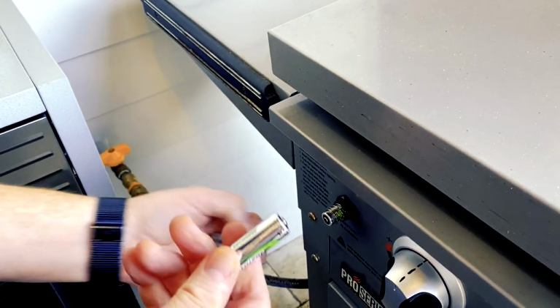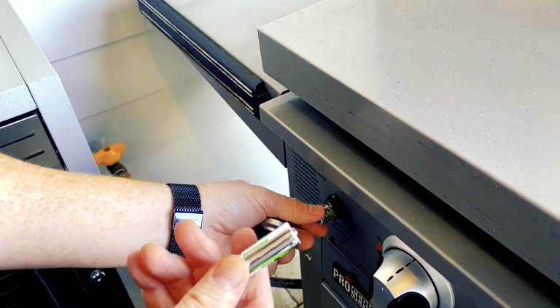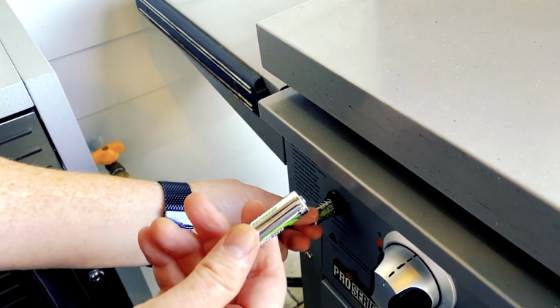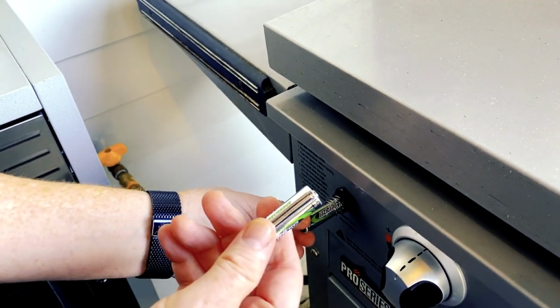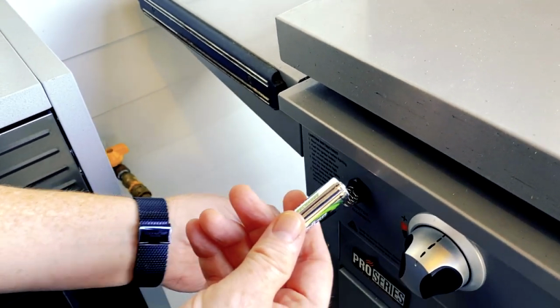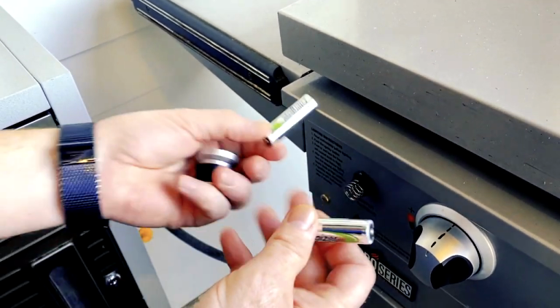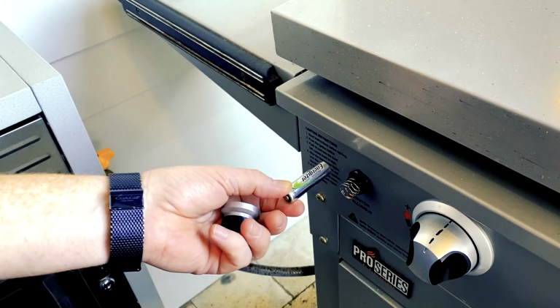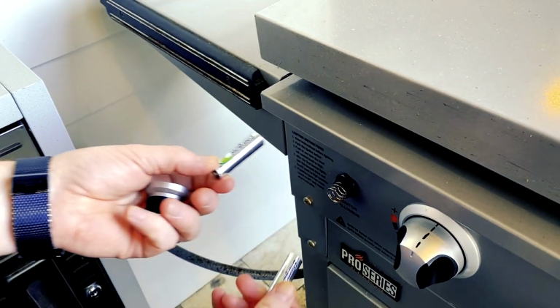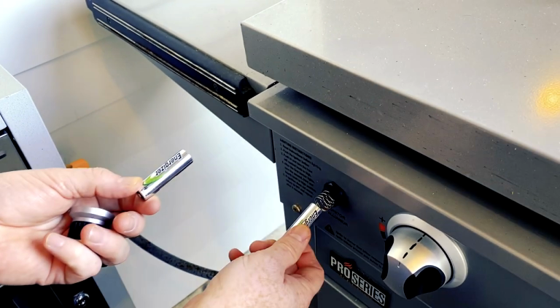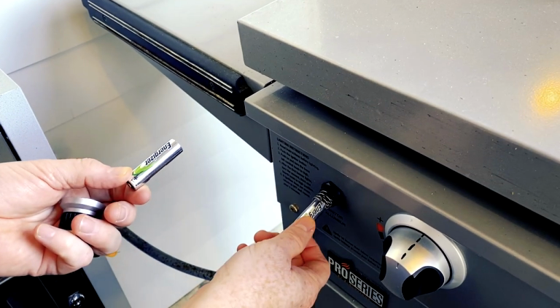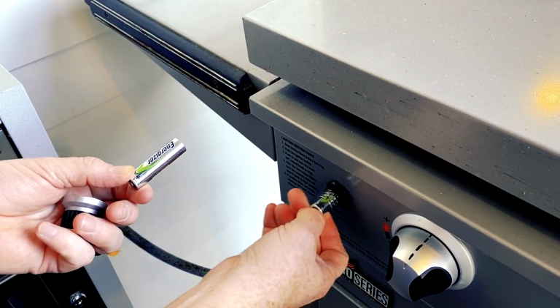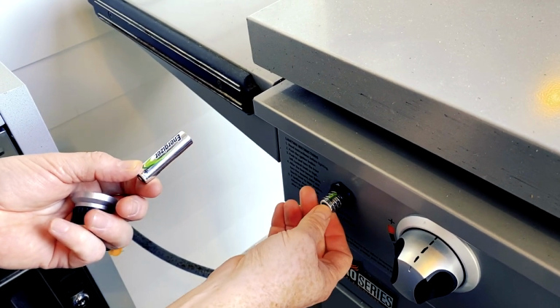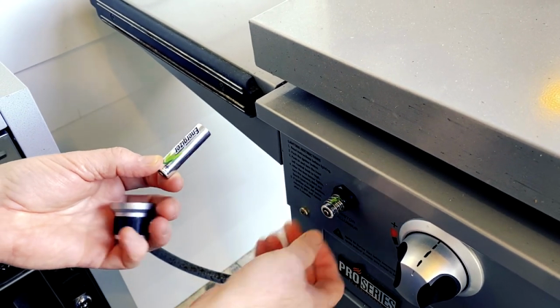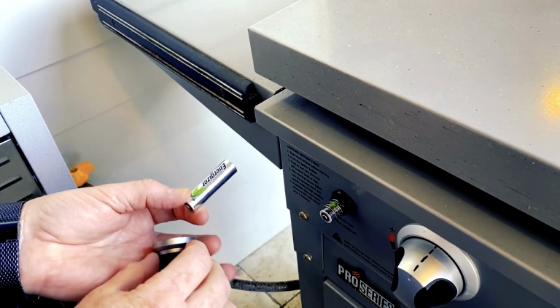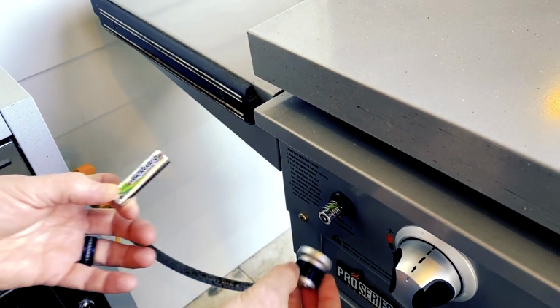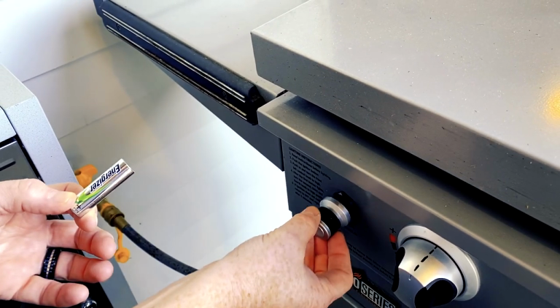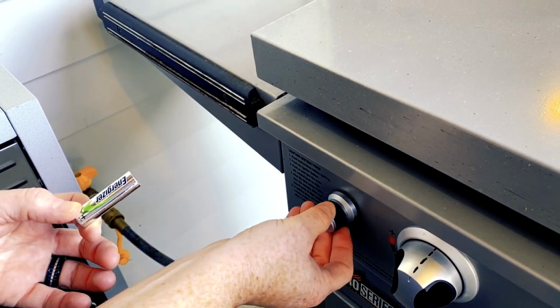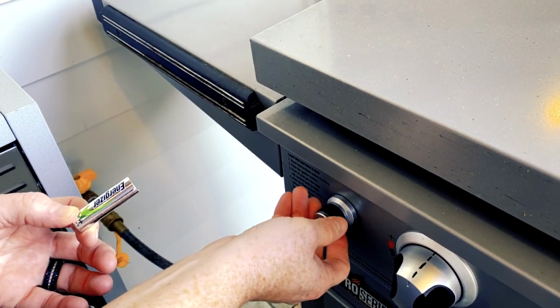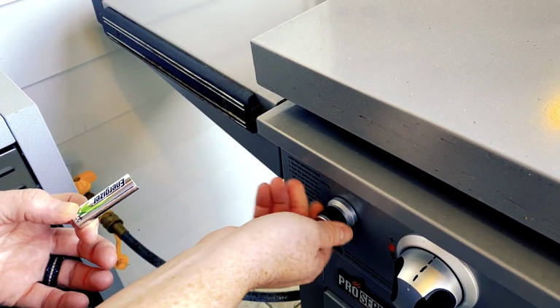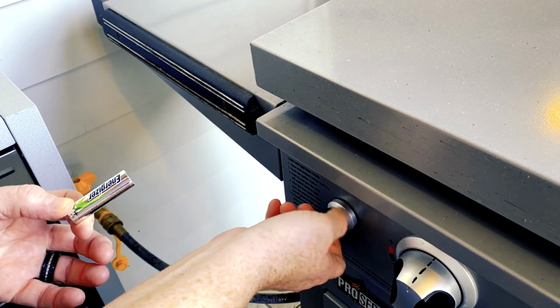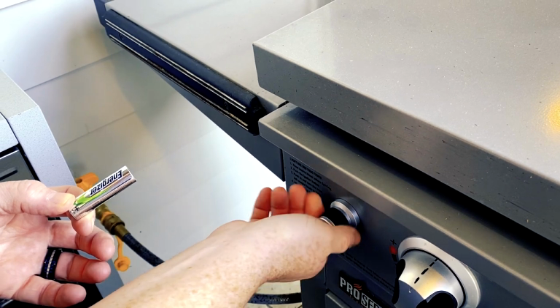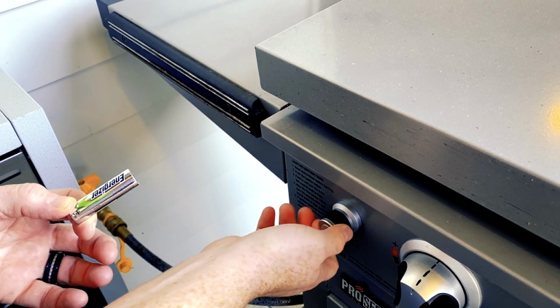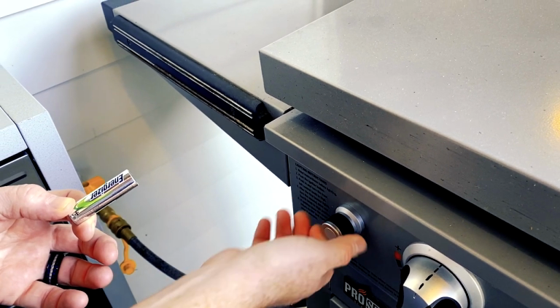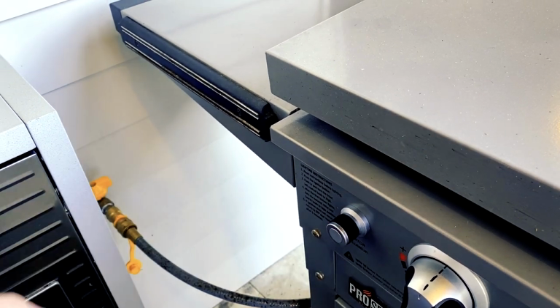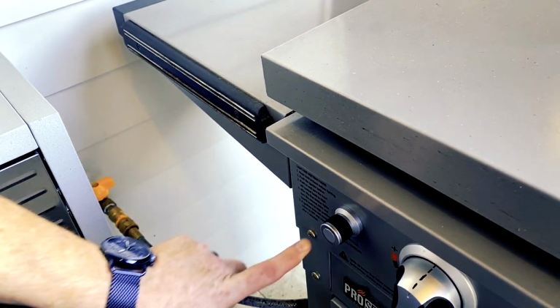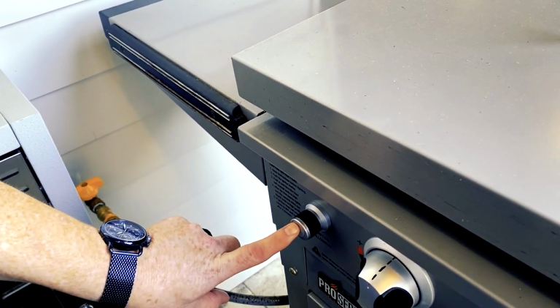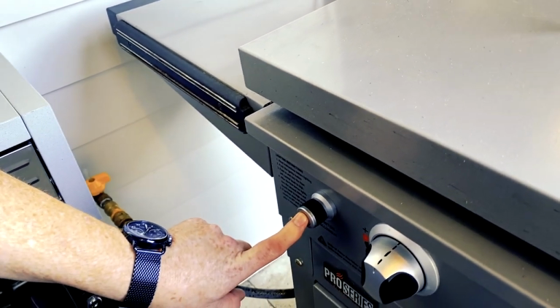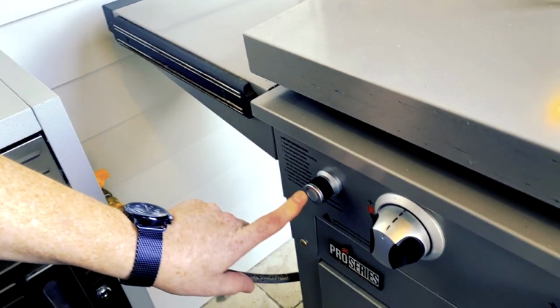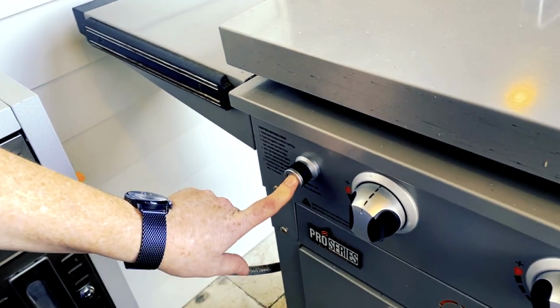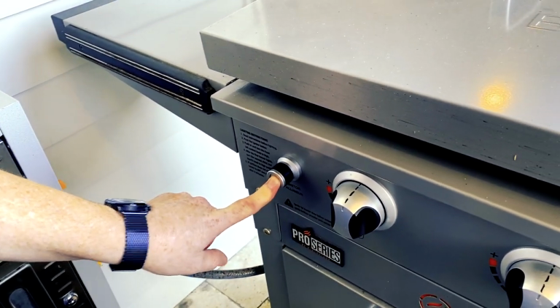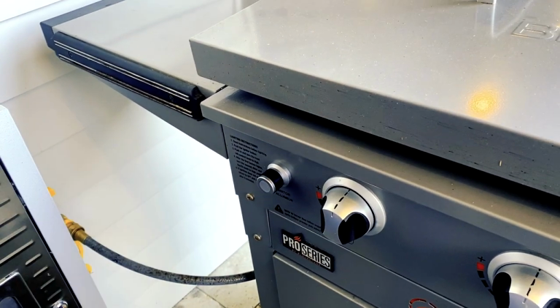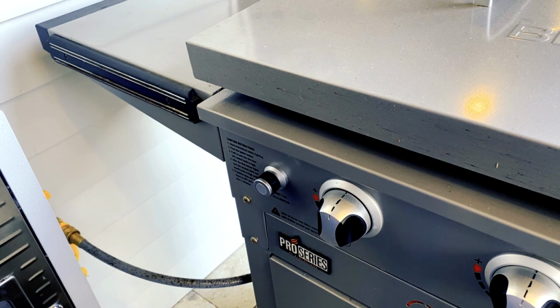I like to use rechargeable batteries. I'm going to pull out the old one, put in the new one, and then you just hand tighten it down gently, just snug. And then voila — it now works again.